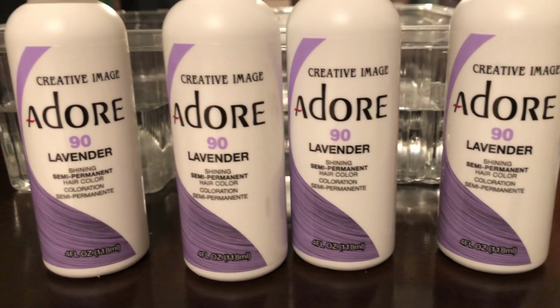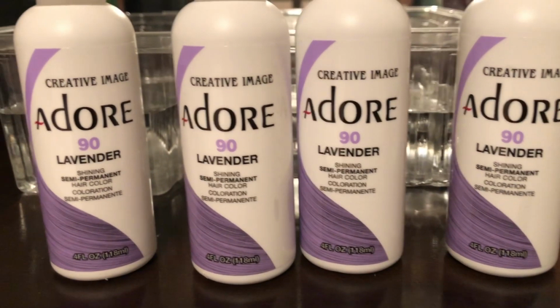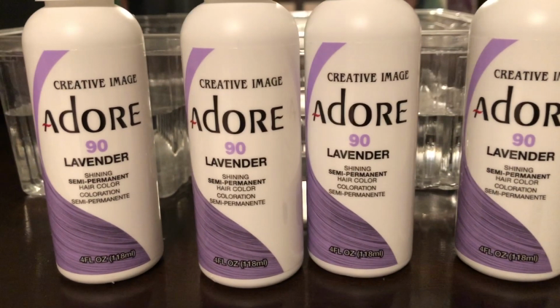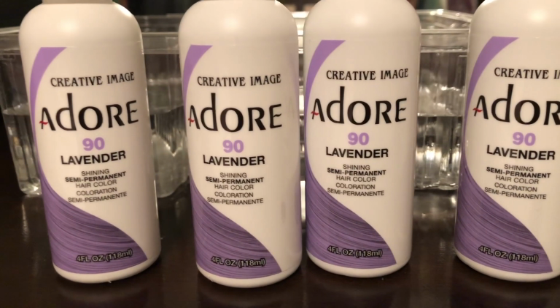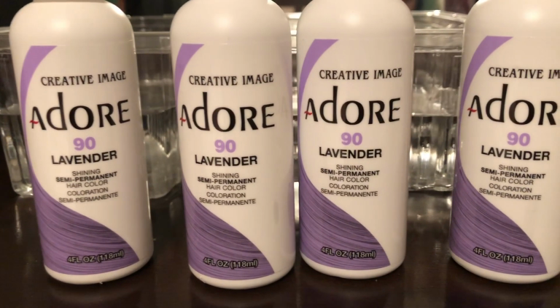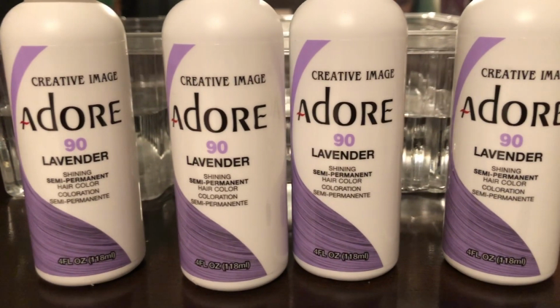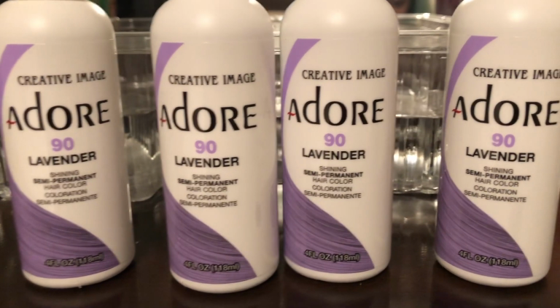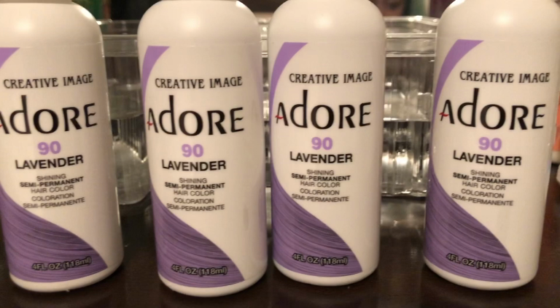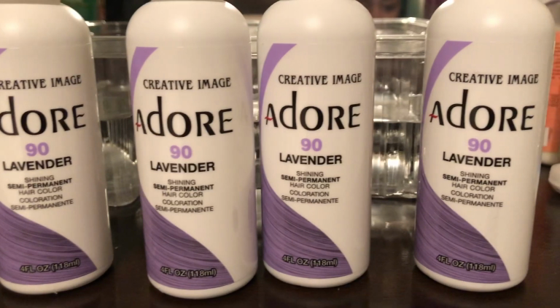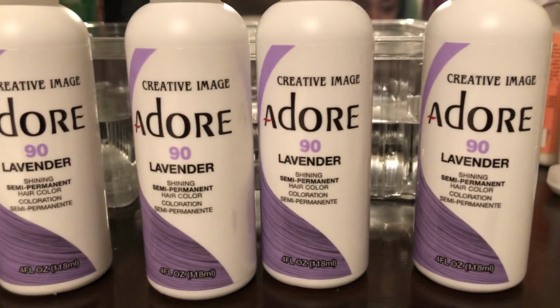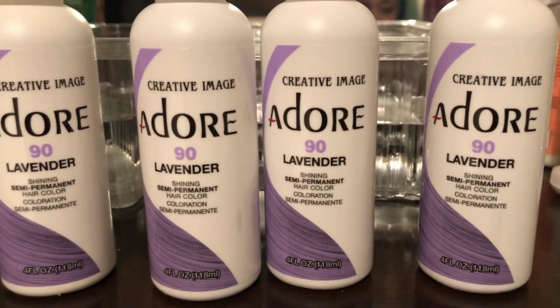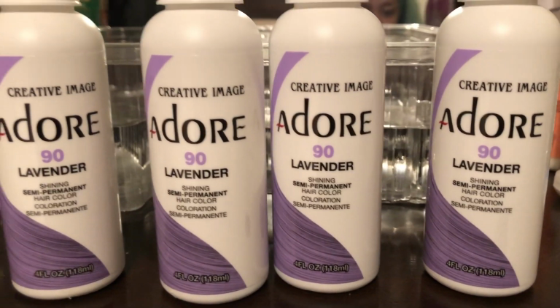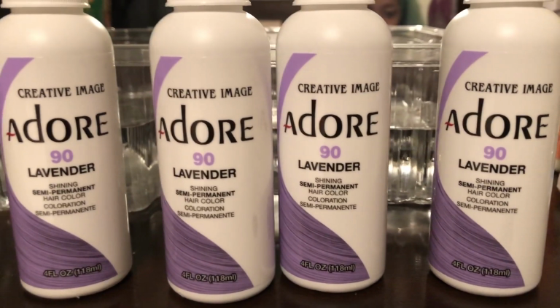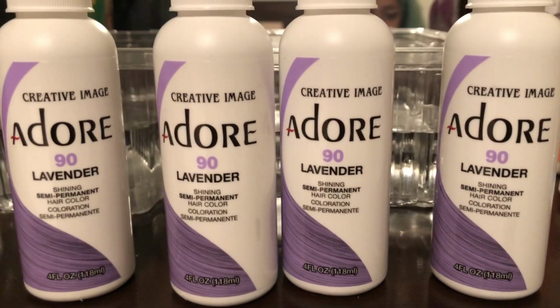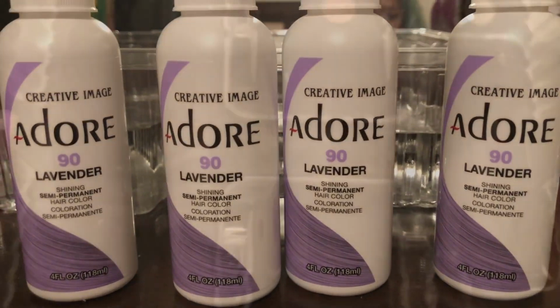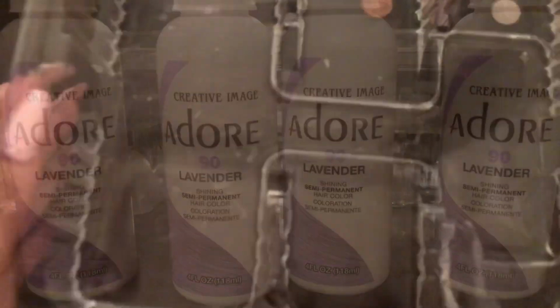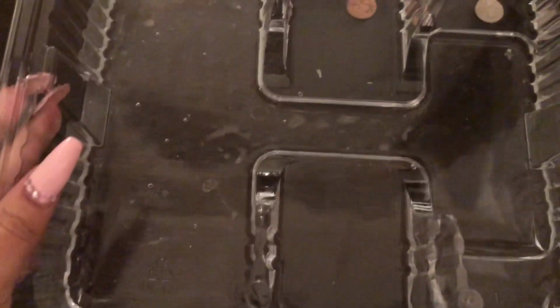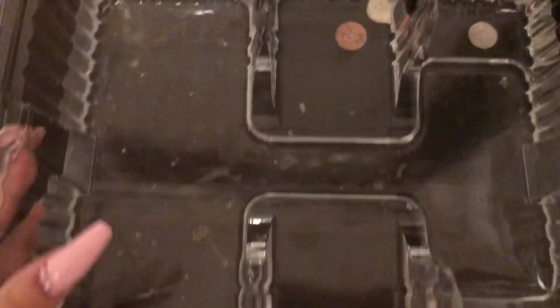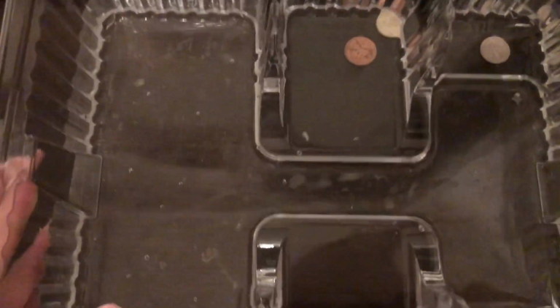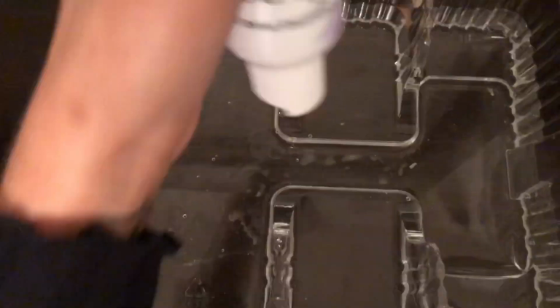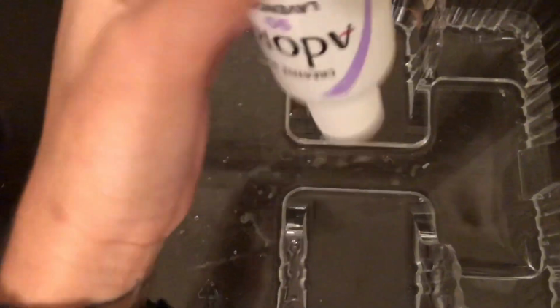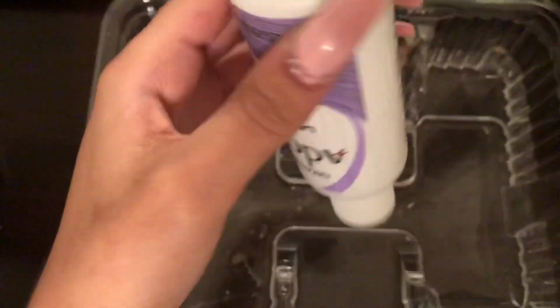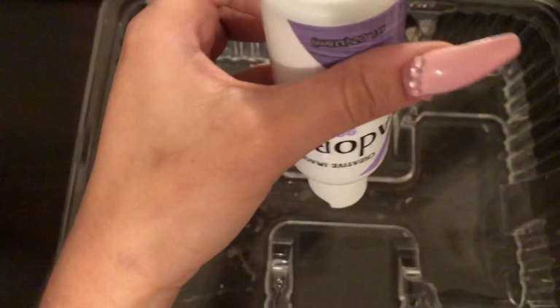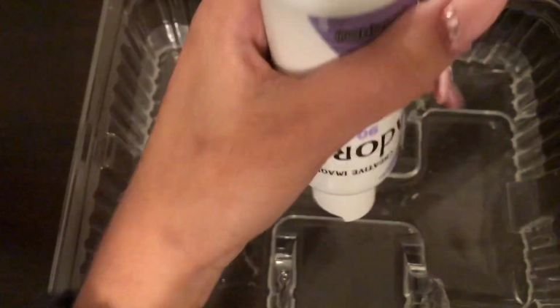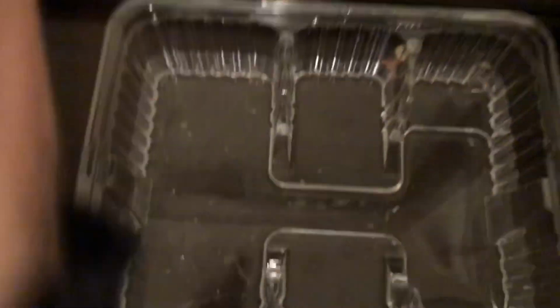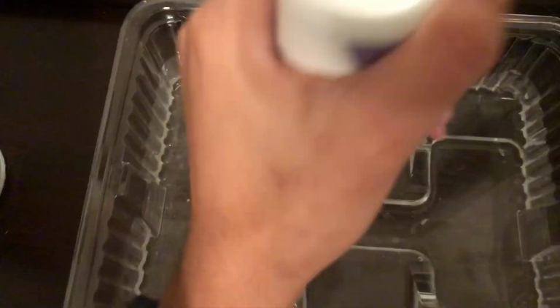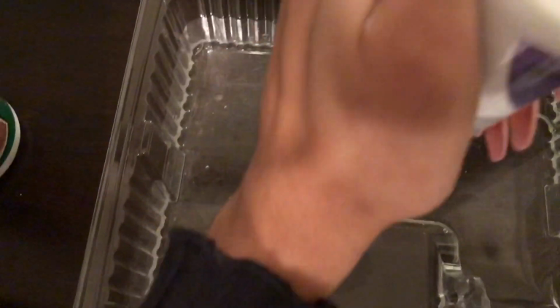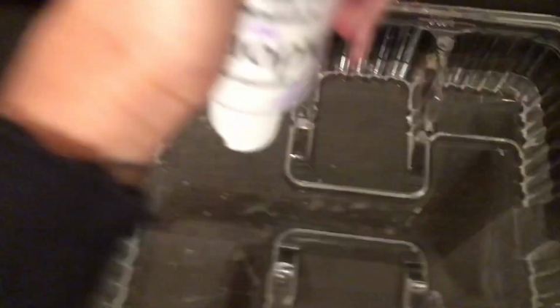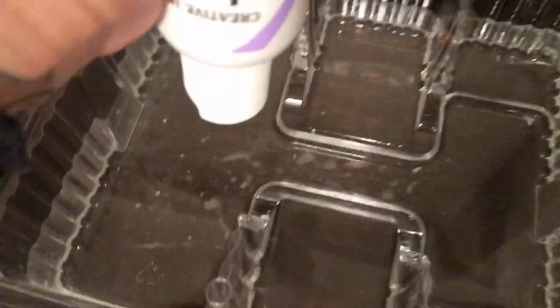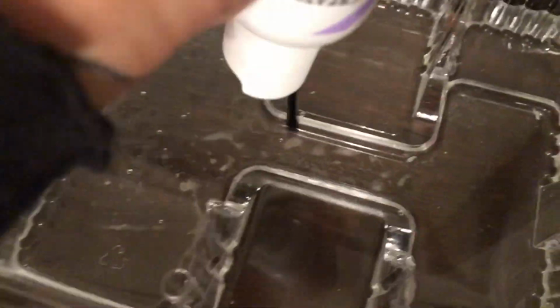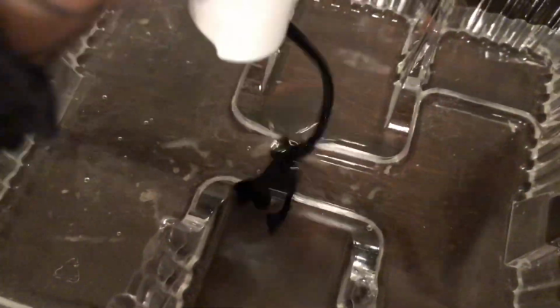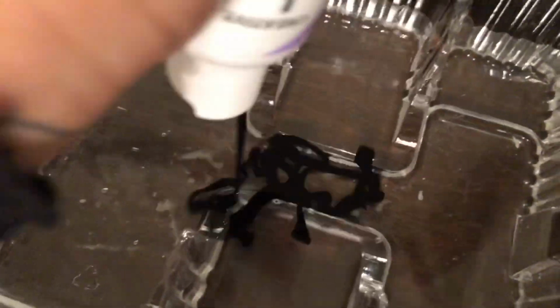The things we're going to need to start this process are the hair dye of your choice, a big container with water, and something to mix it with.